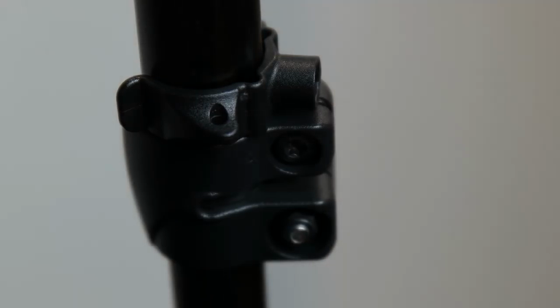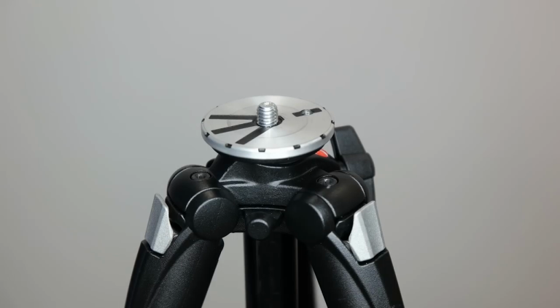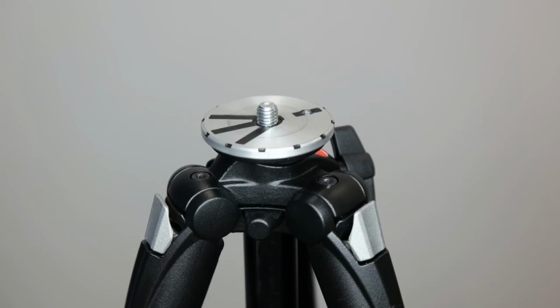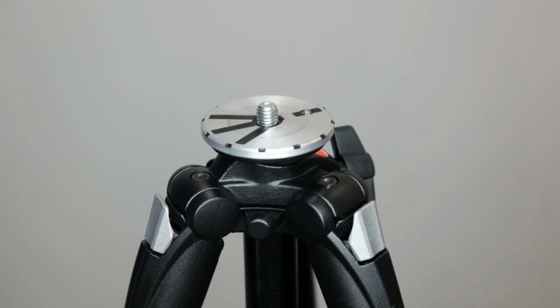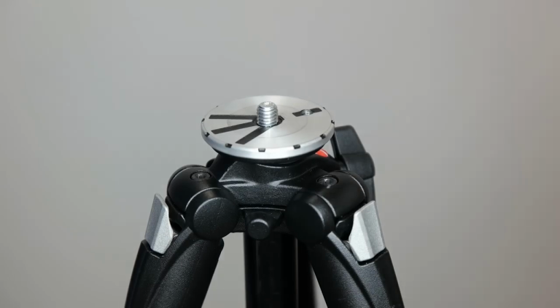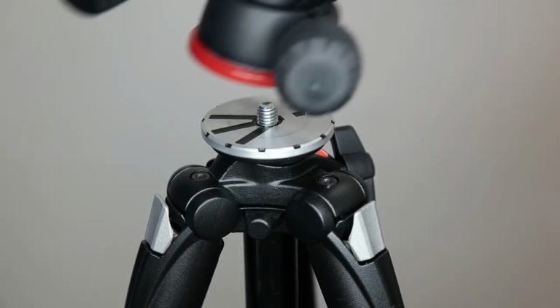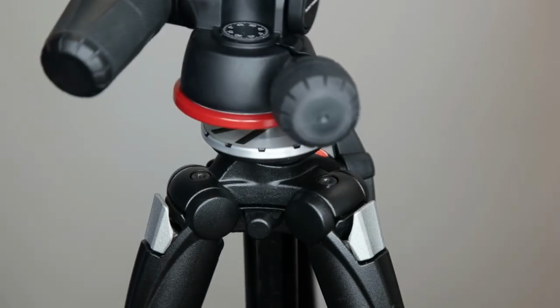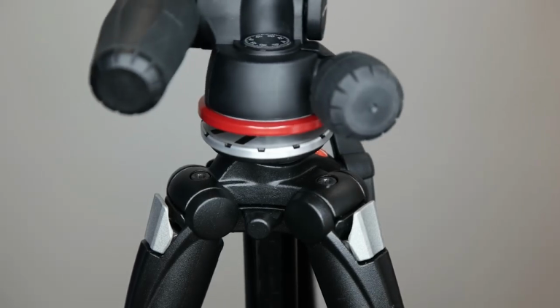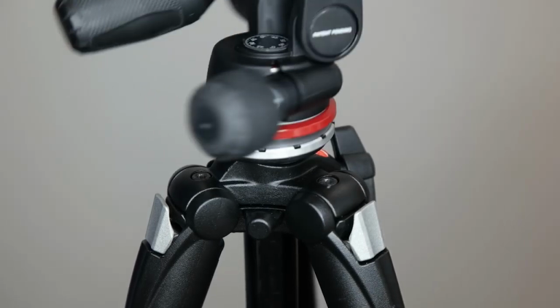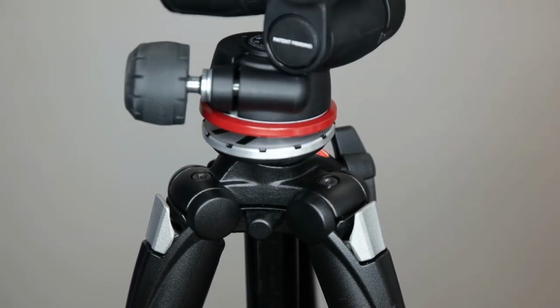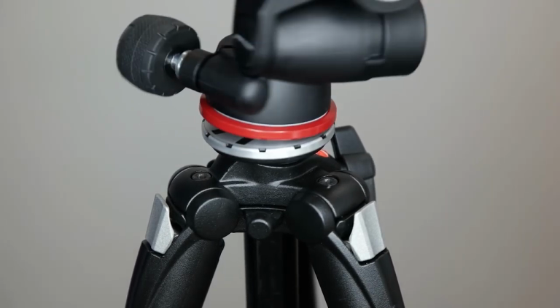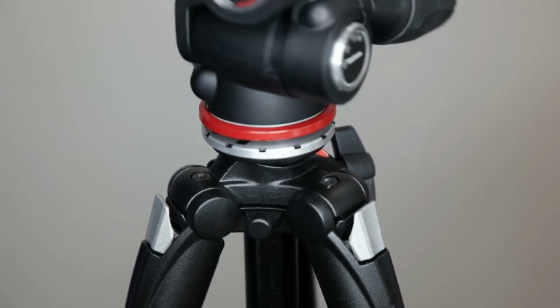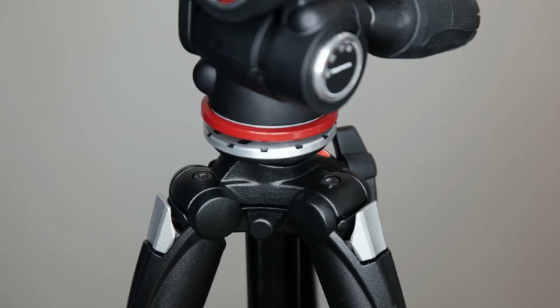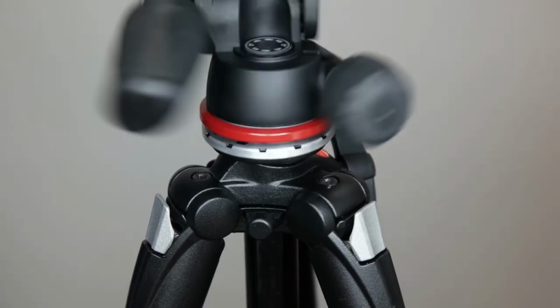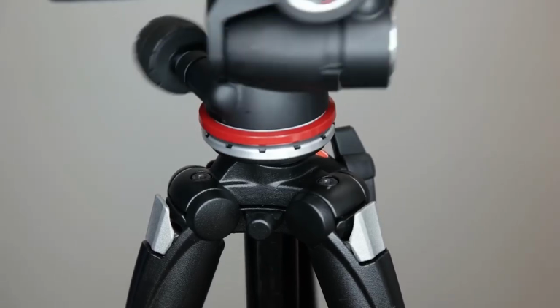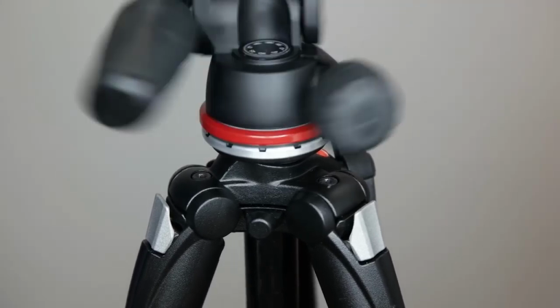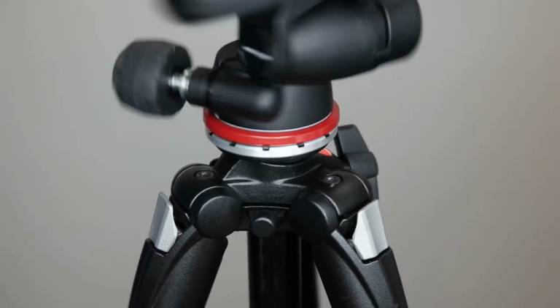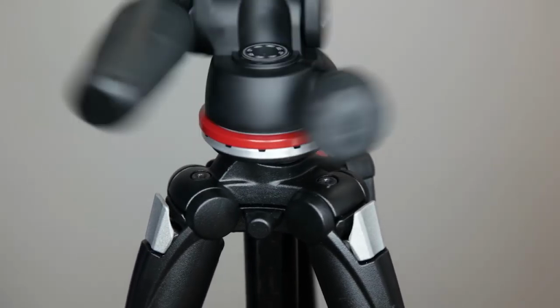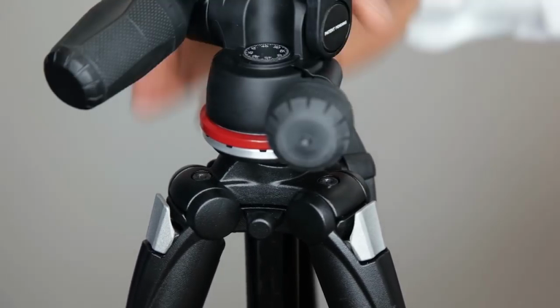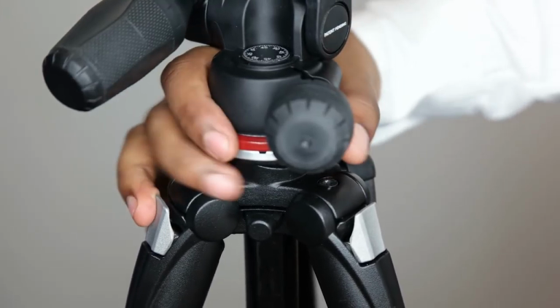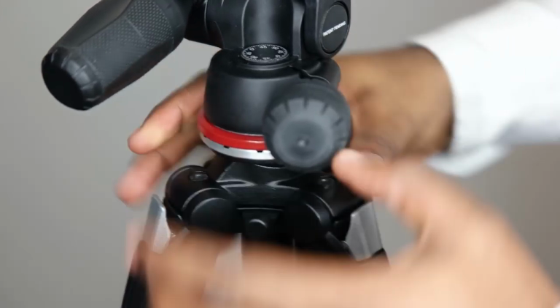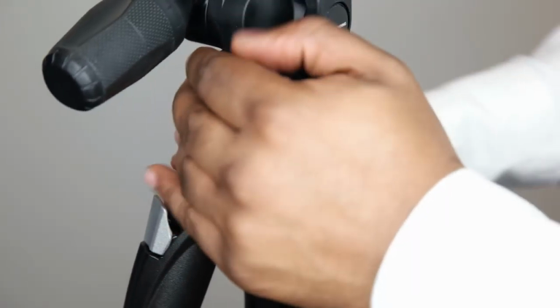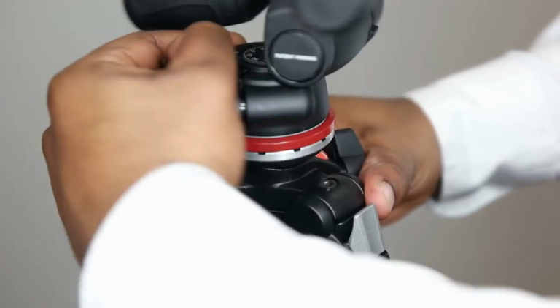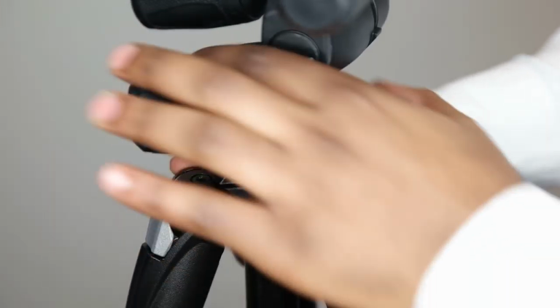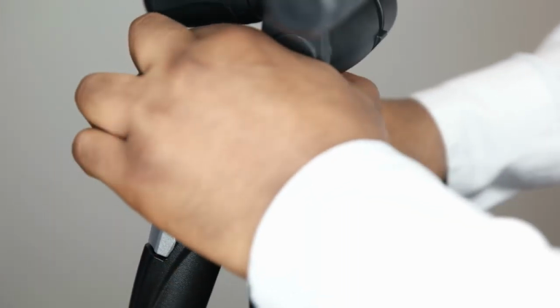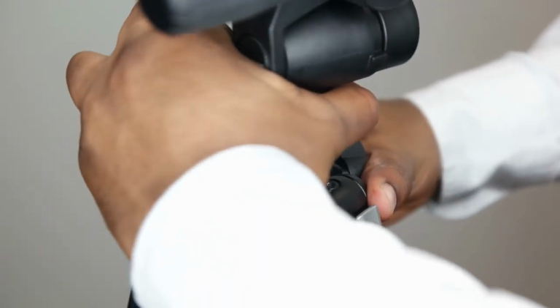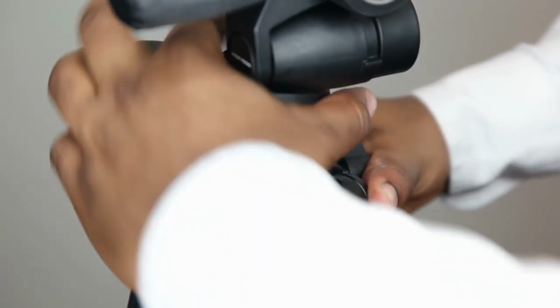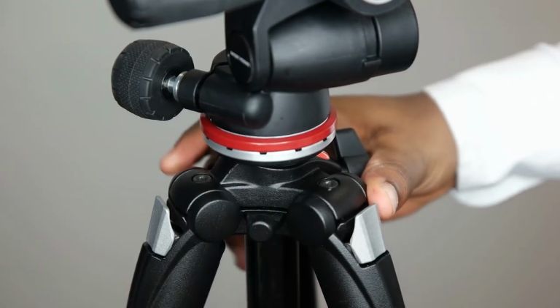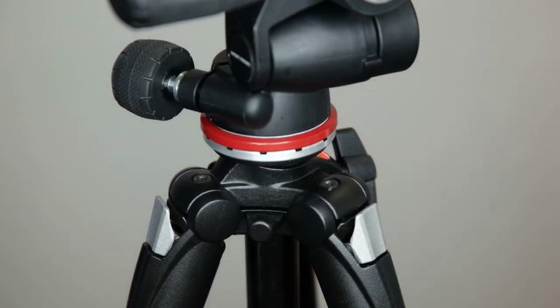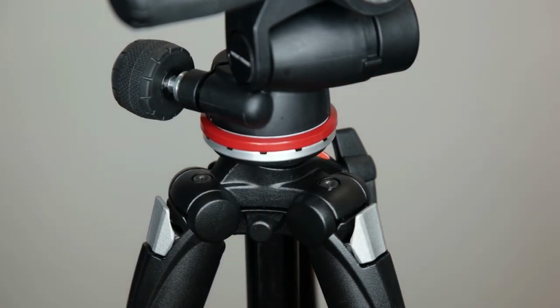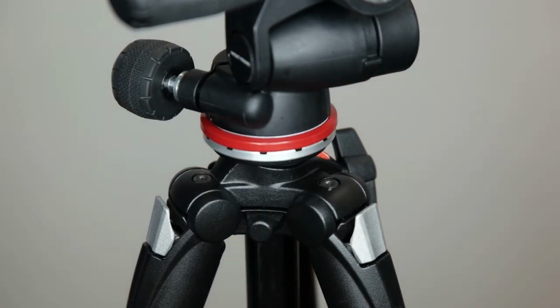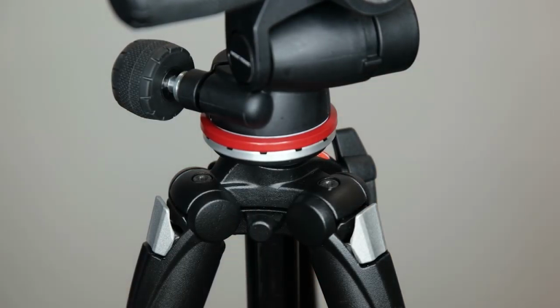You can buy this tripod with or without a head, which means if you already have a compatible 3/8 inch thread you can use that, or you can choose from a wide range of heads to find something more suitable to your needs.